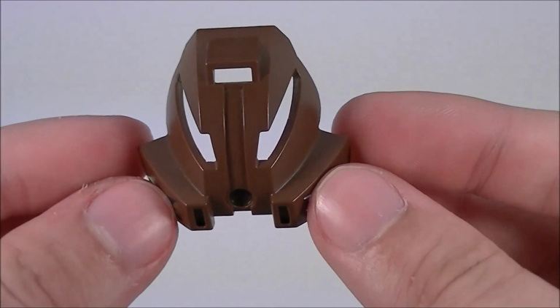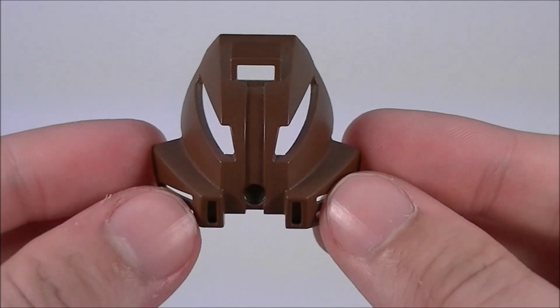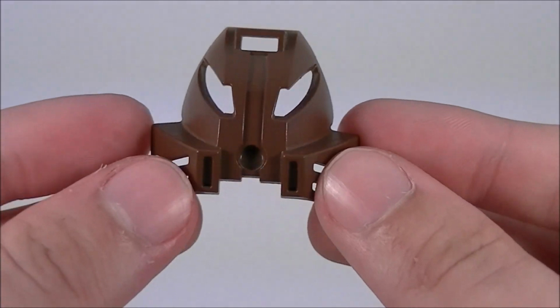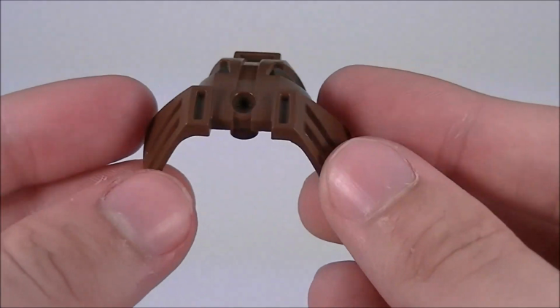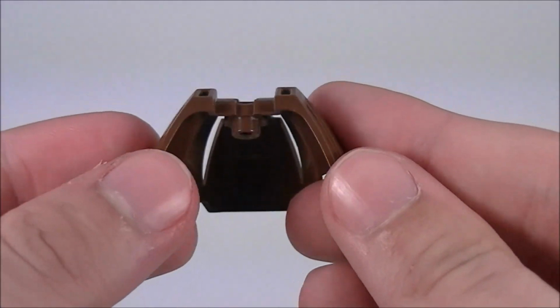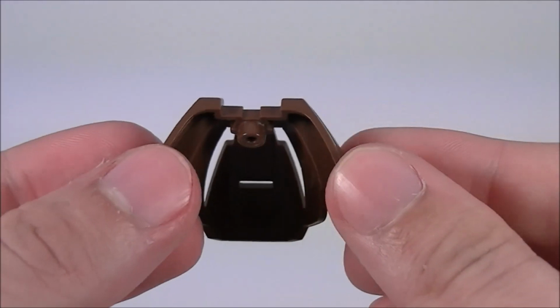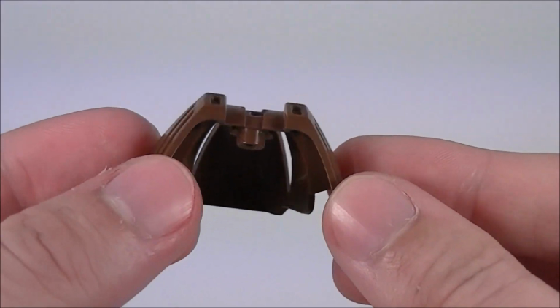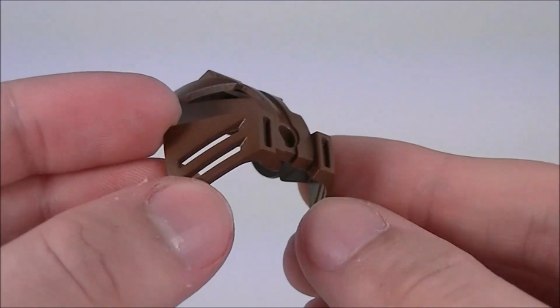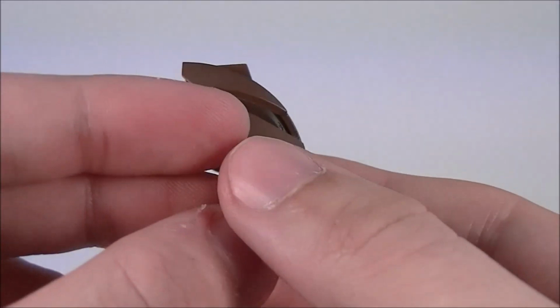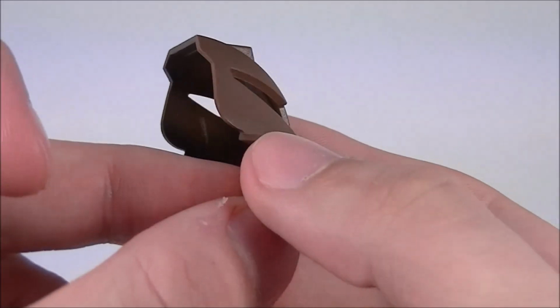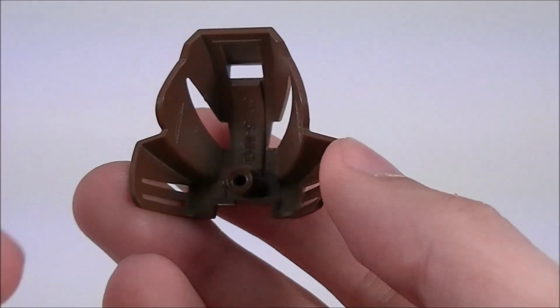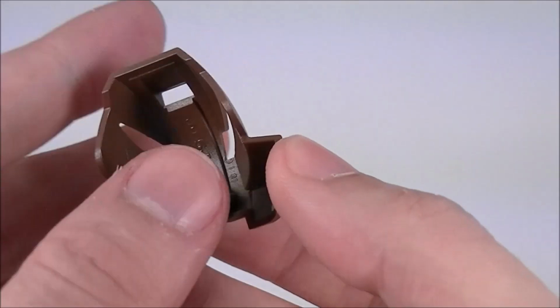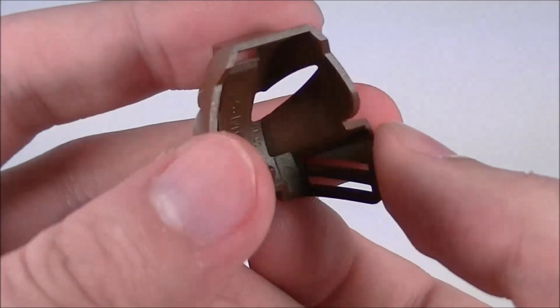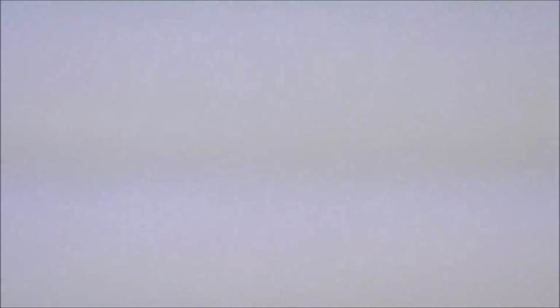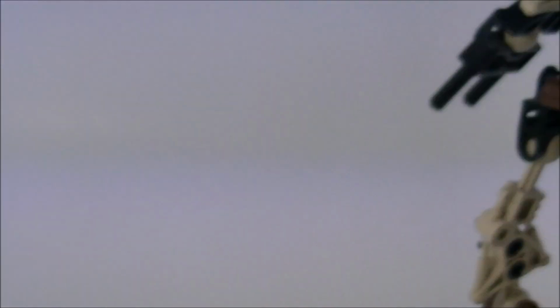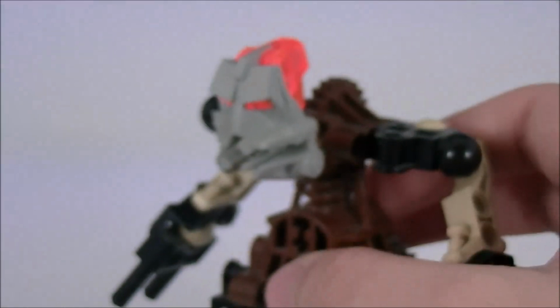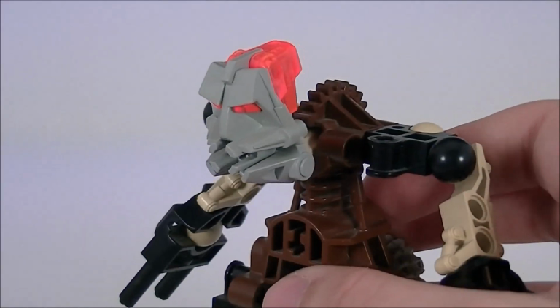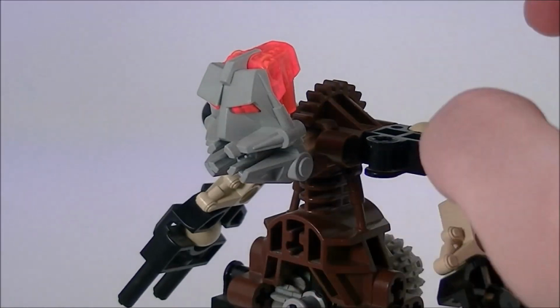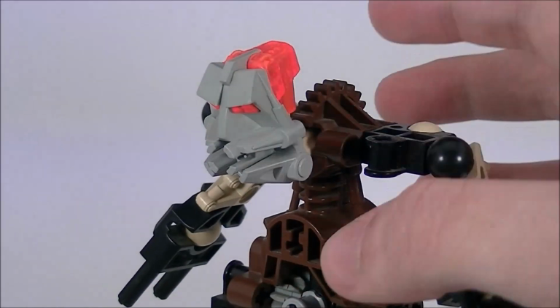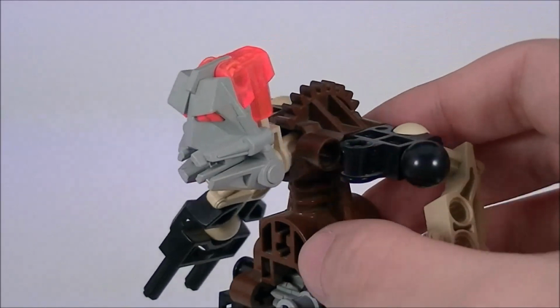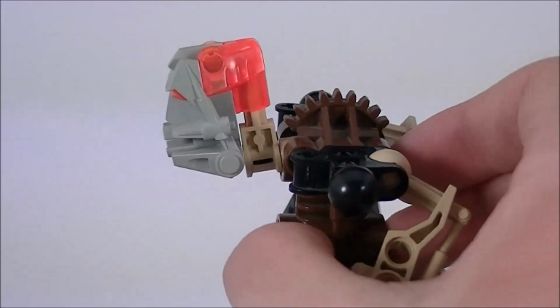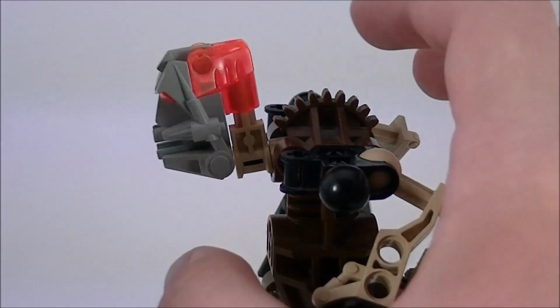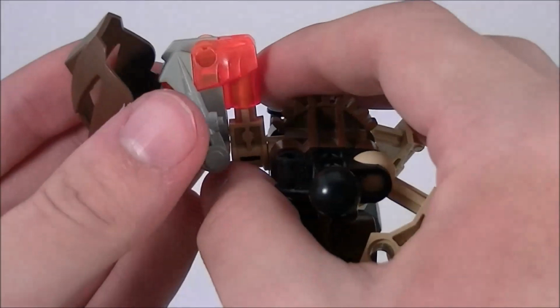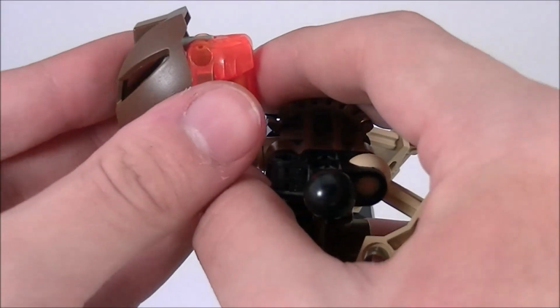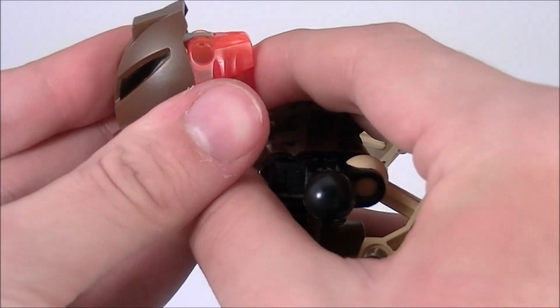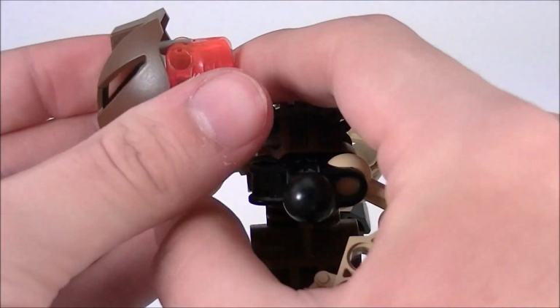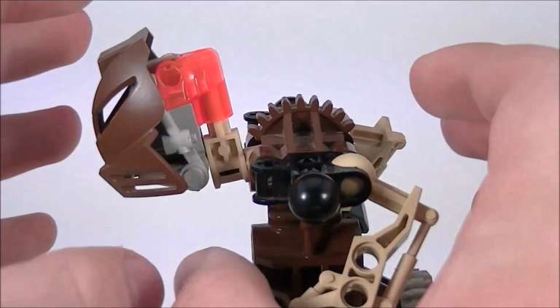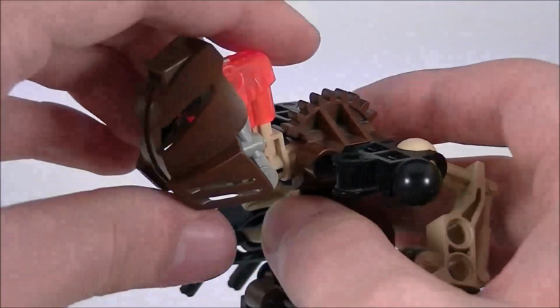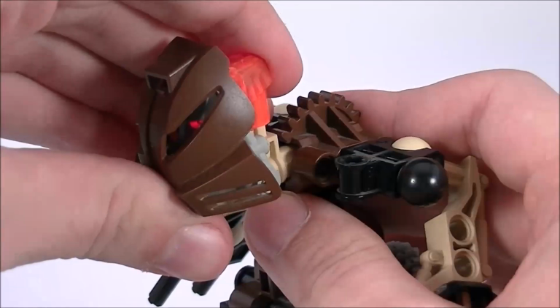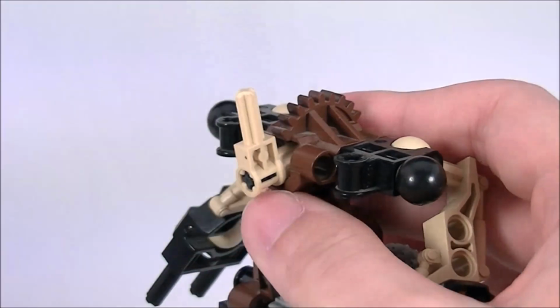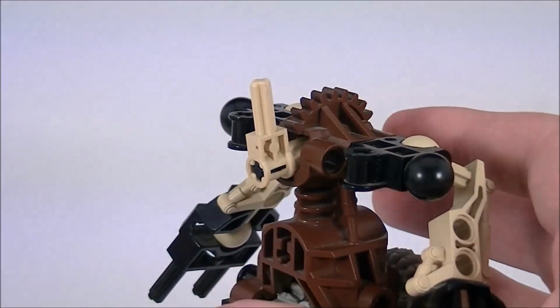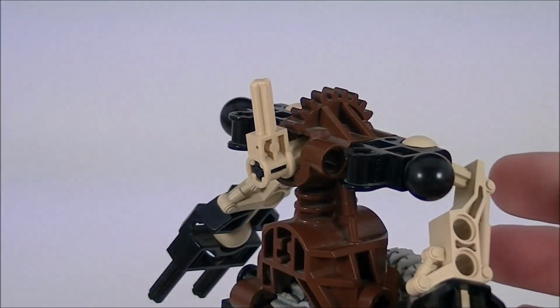It's also the smallest of the six masks, having the littlest amount of plastic. This attaches to the underlying head, which features some bright orange light piping.